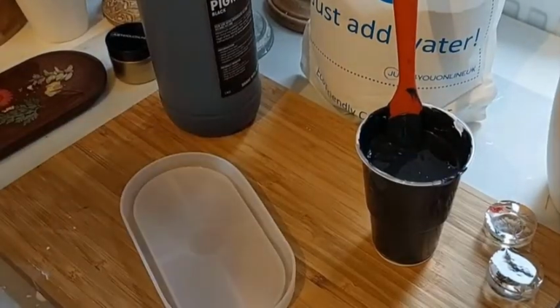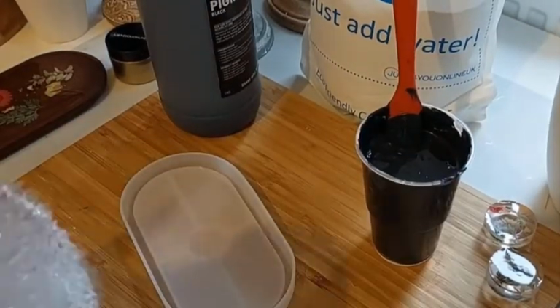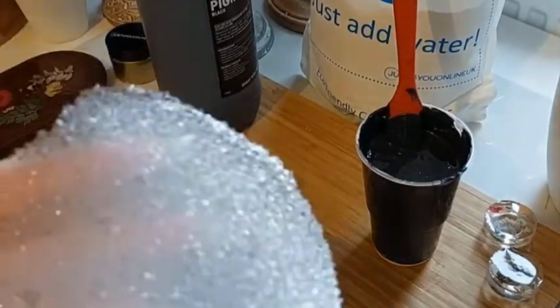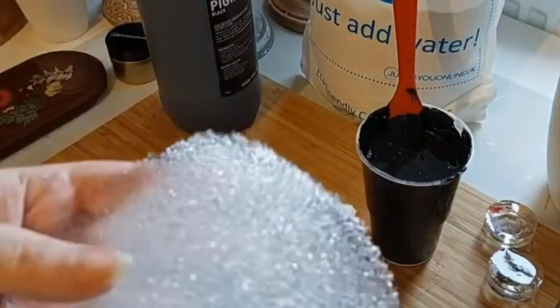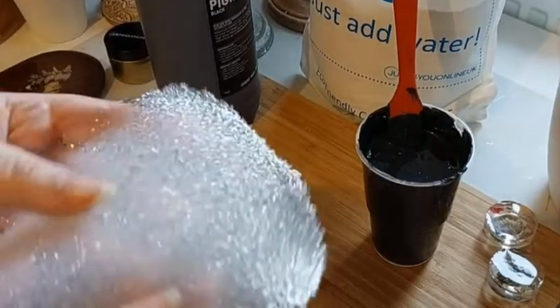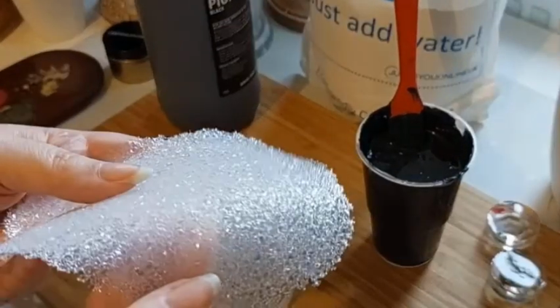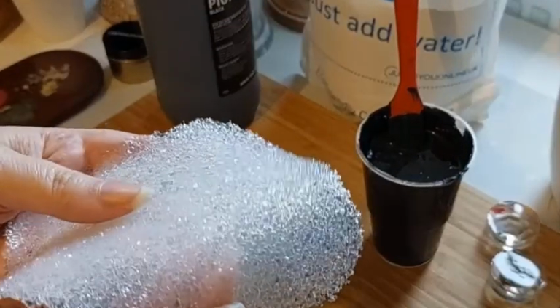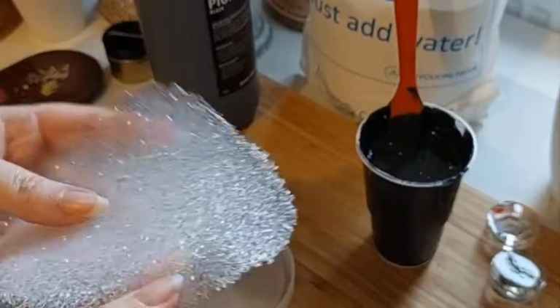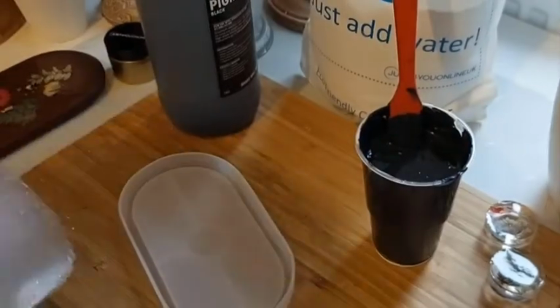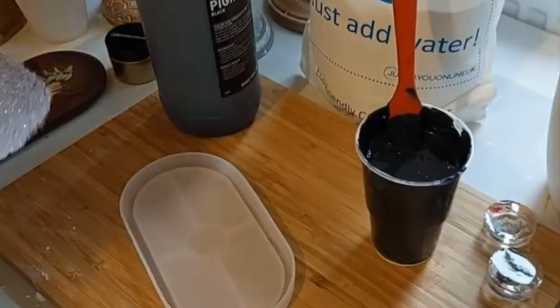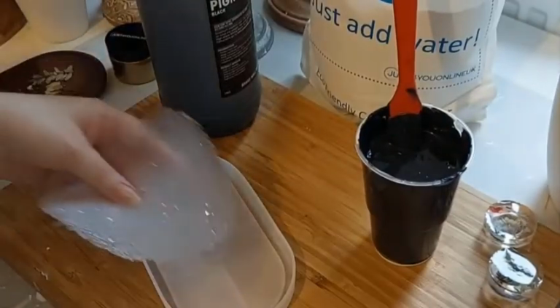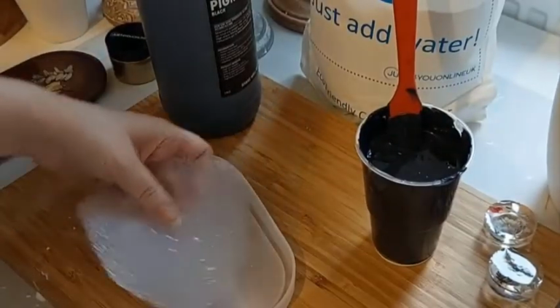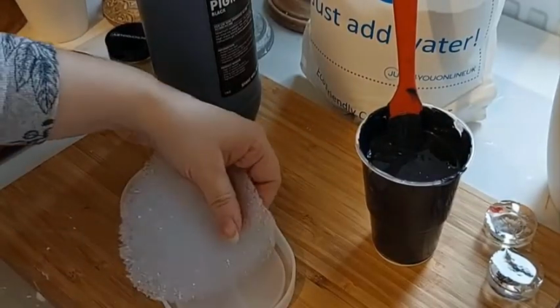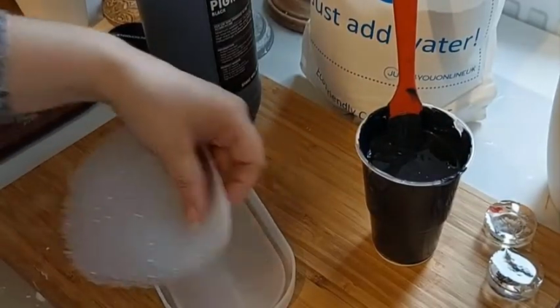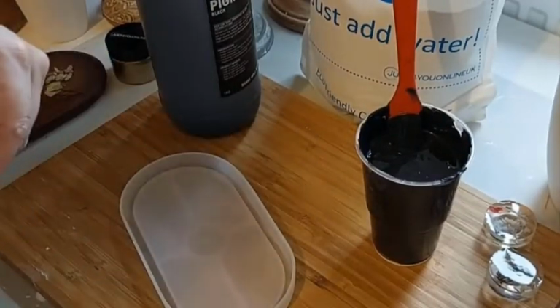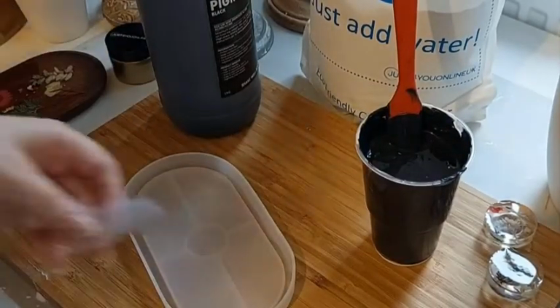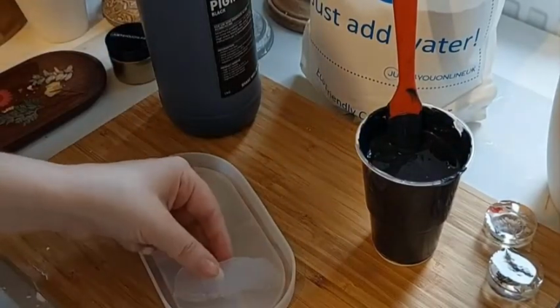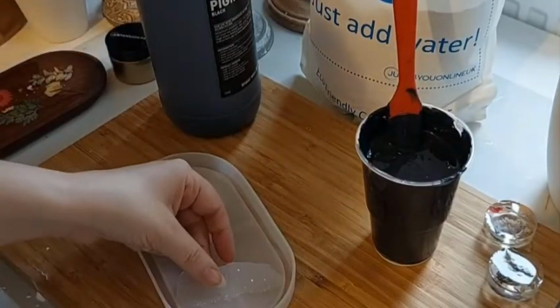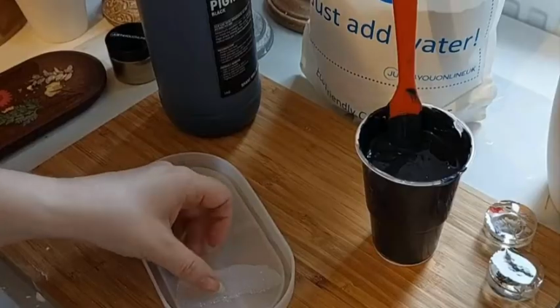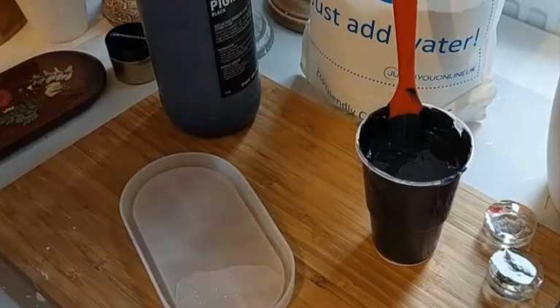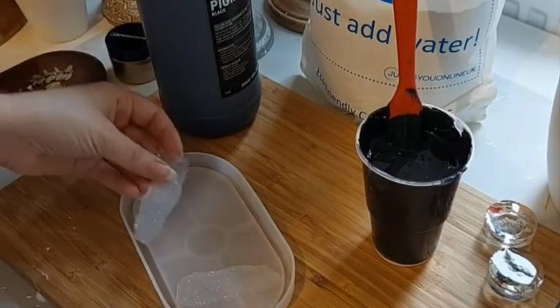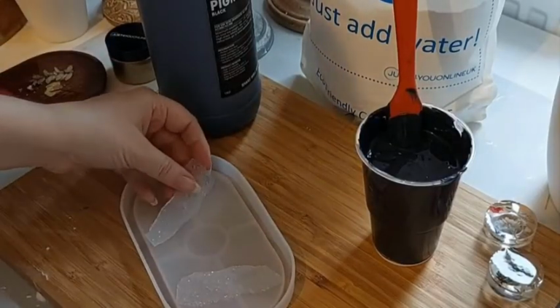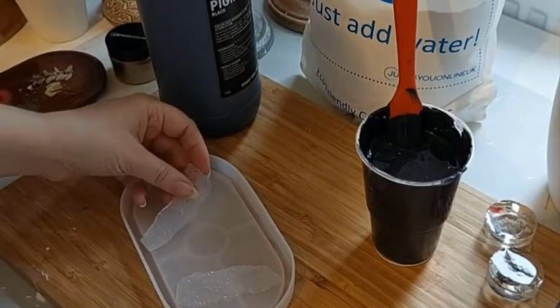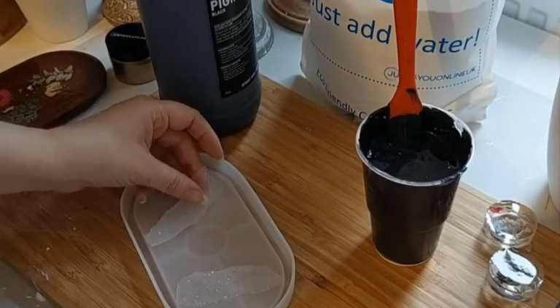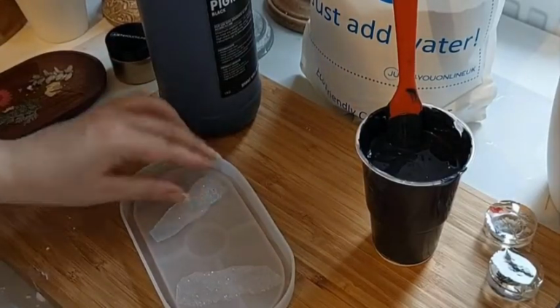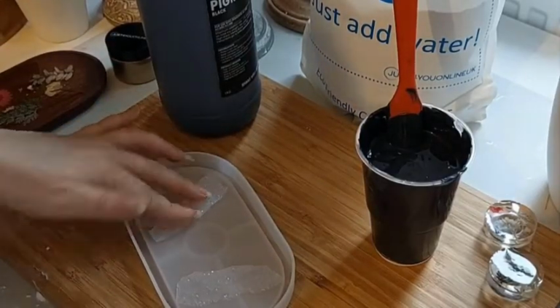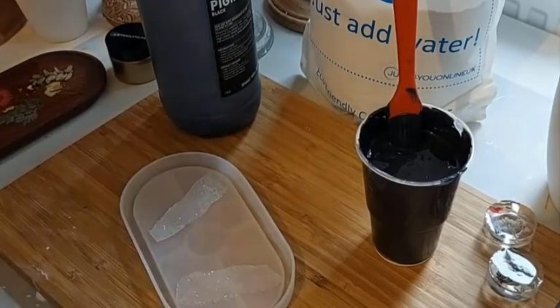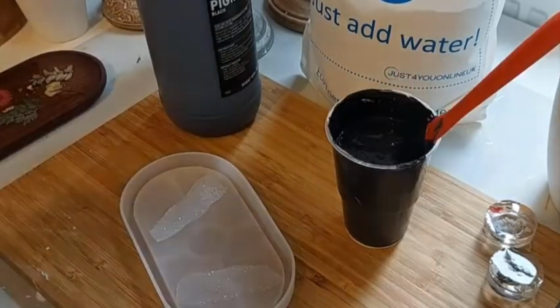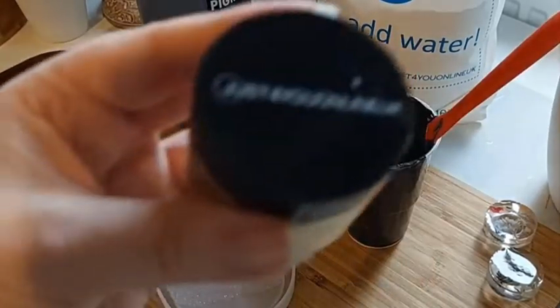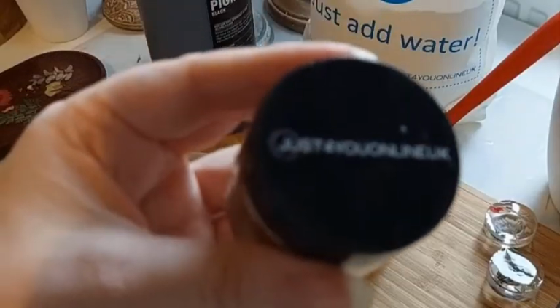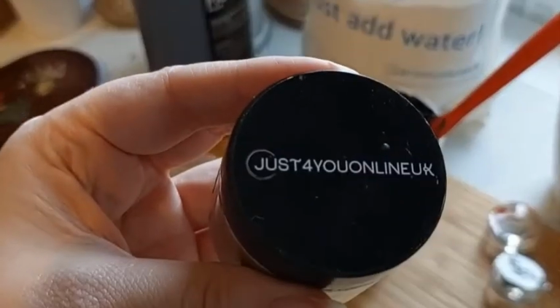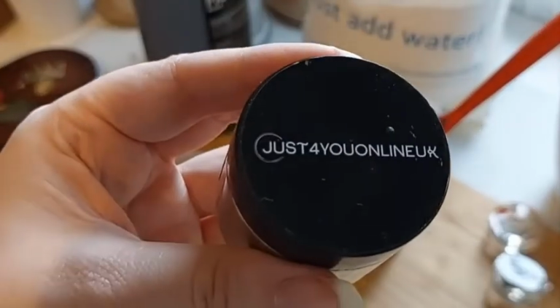Here I've got the mould and some gorgeous druzy. I'm going to cut this up and fit it into the mould. You want to make sure that it doesn't overlap the sides so that it doesn't get stuck when the resin thickens along the sides, and it's easy to remove.